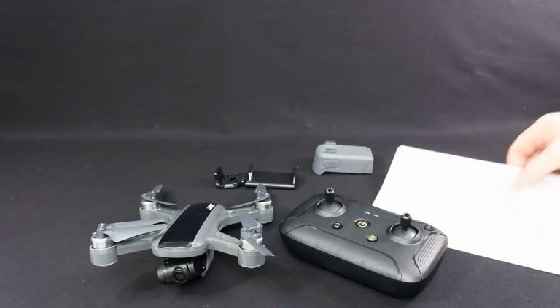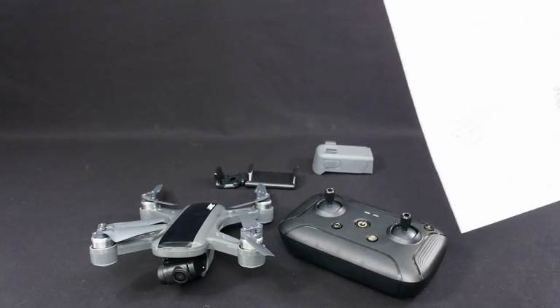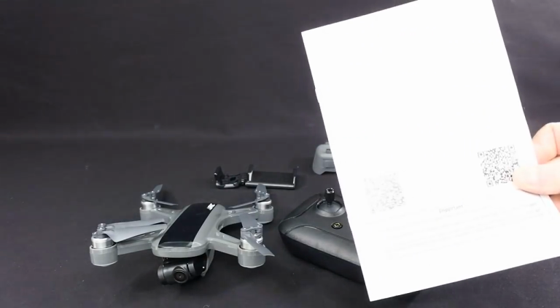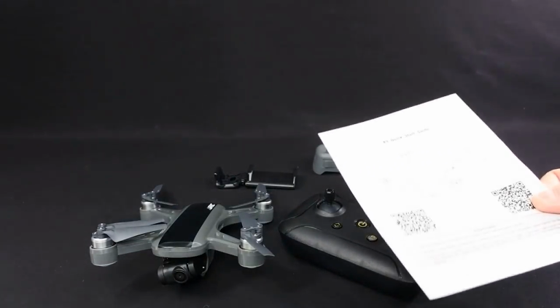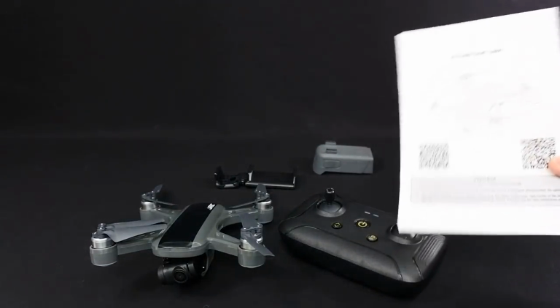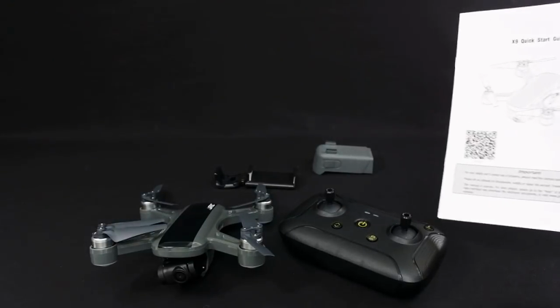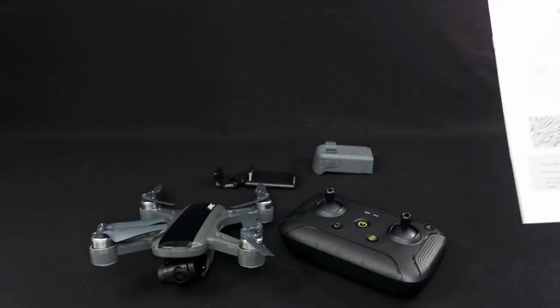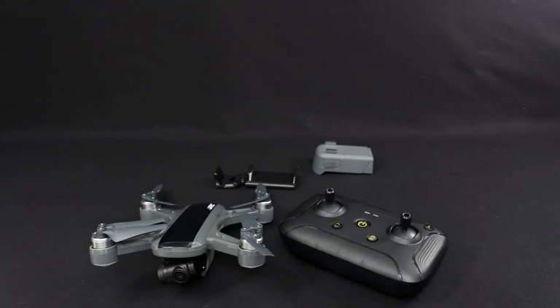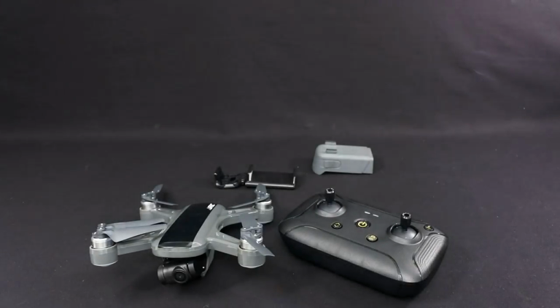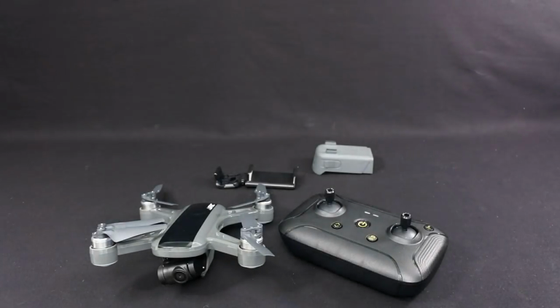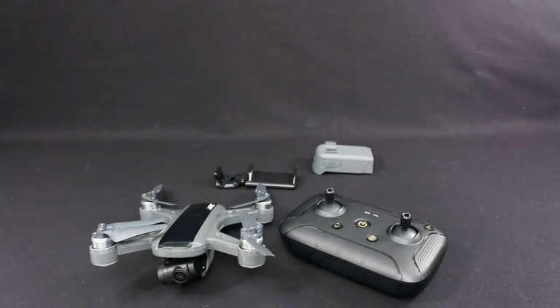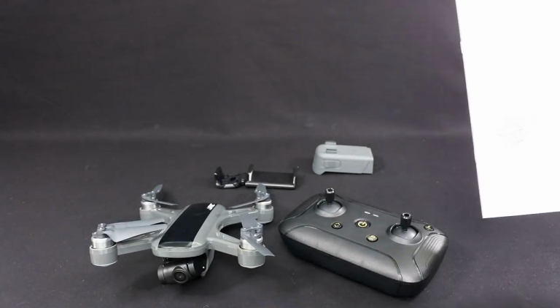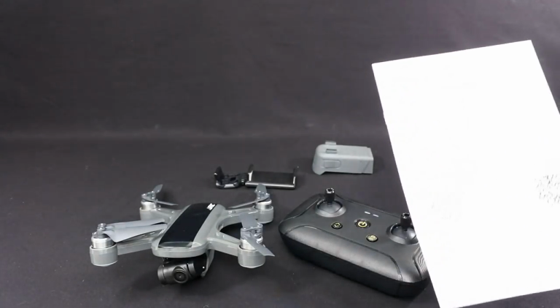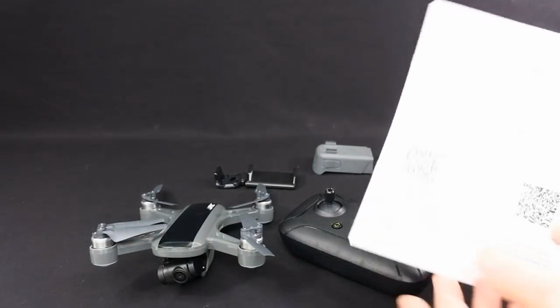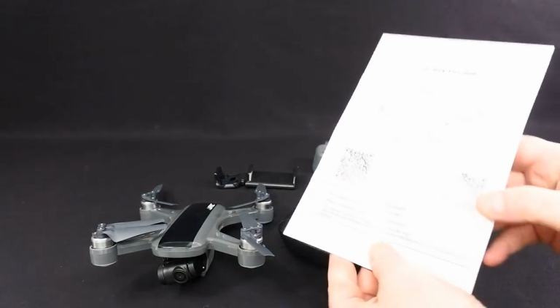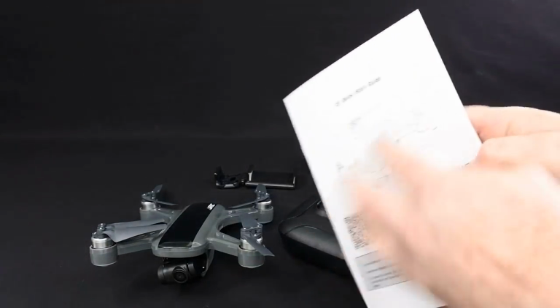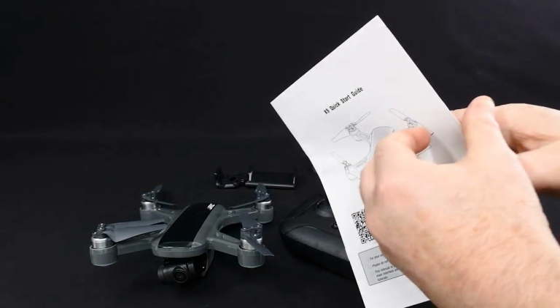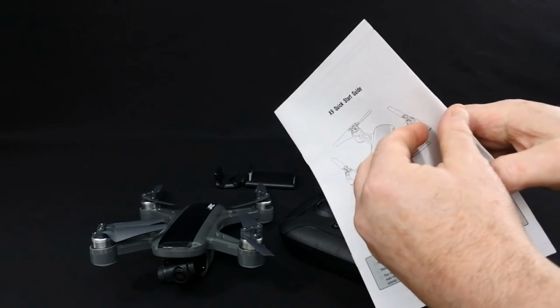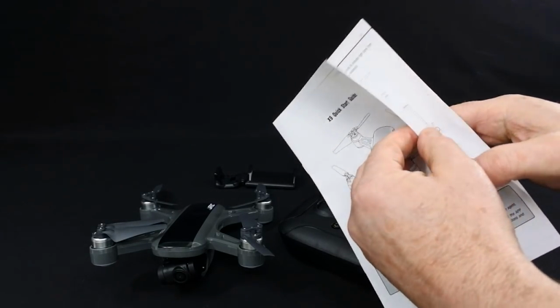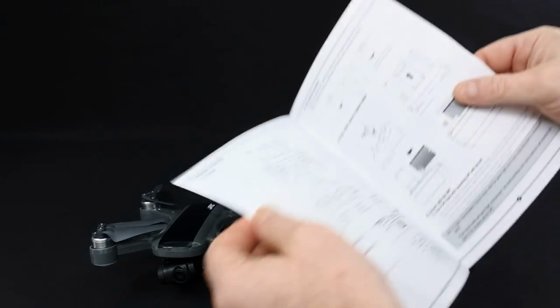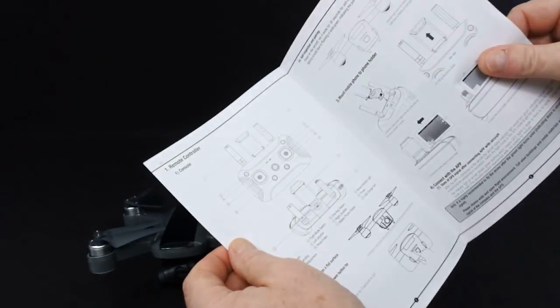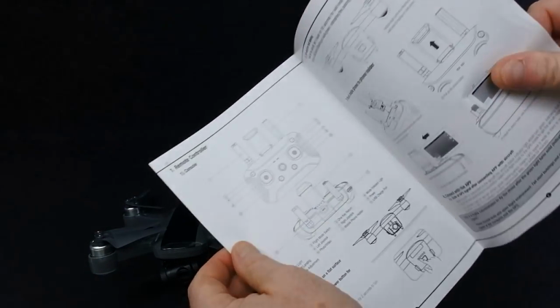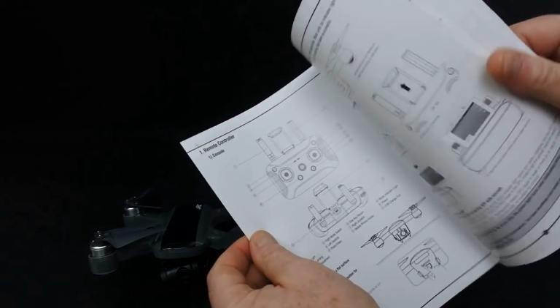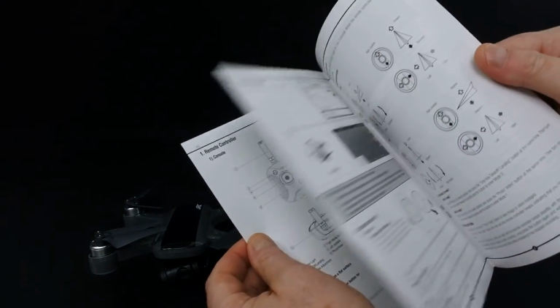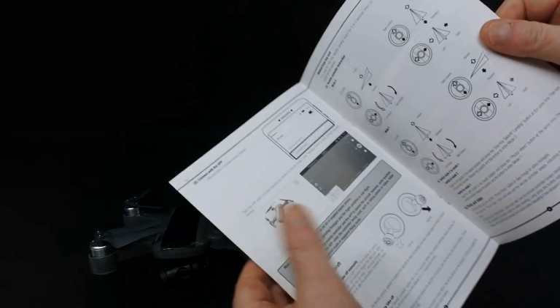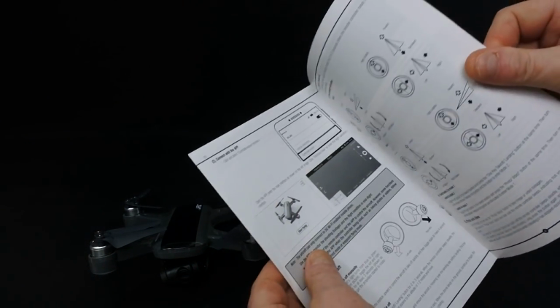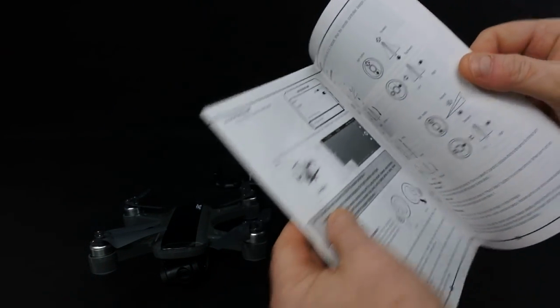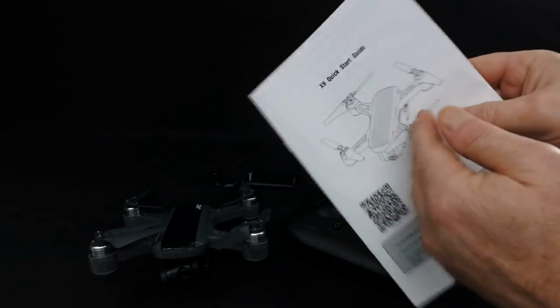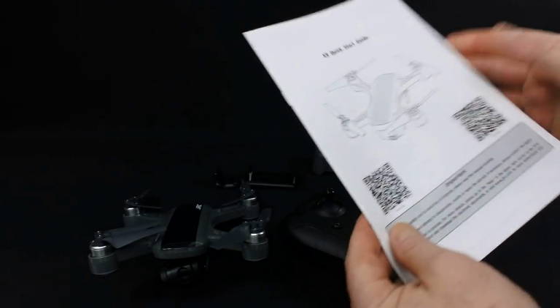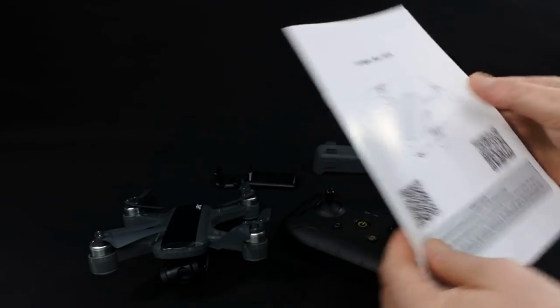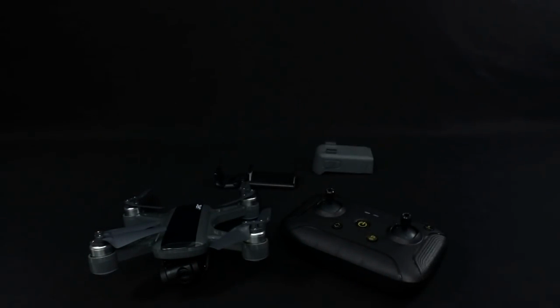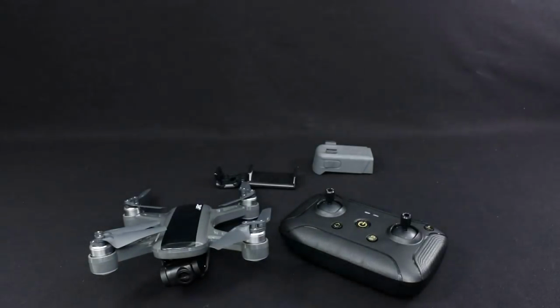It also comes with a quick start guide which hasn't got much detail, but it does get you flying. I'll show you on the app — it's already included in the app.